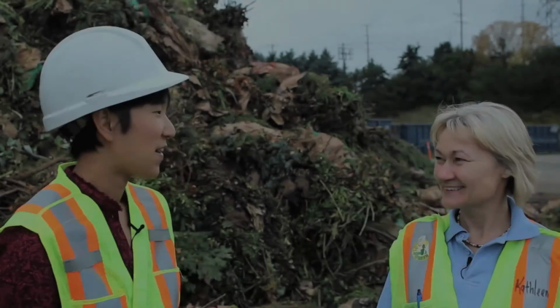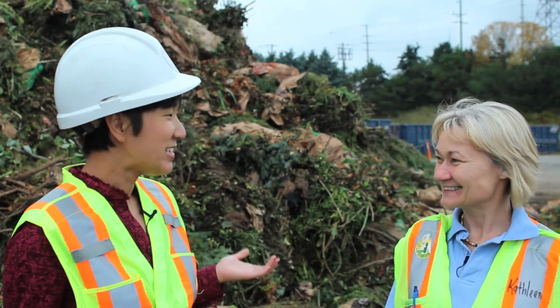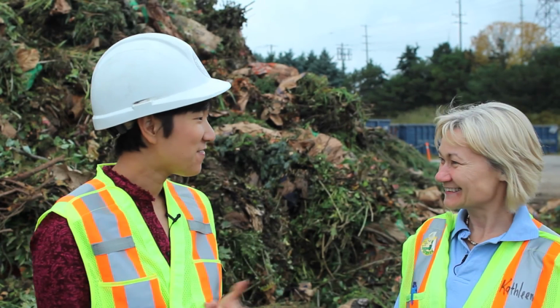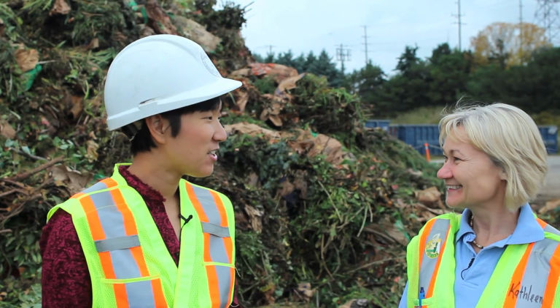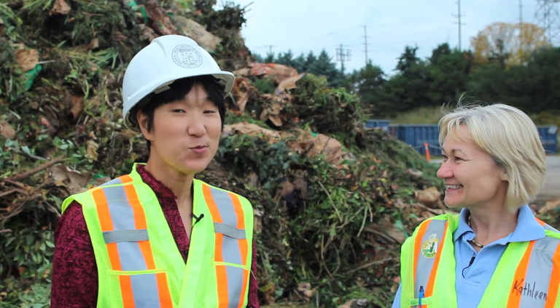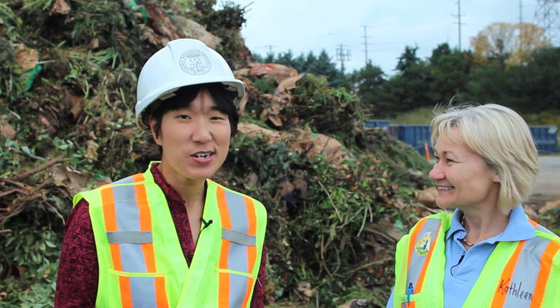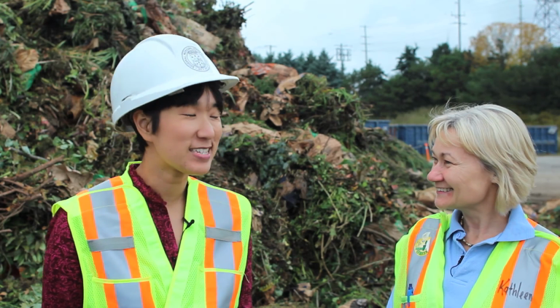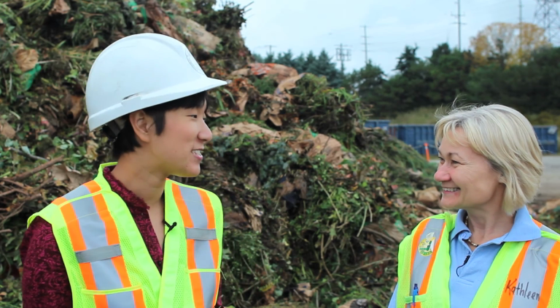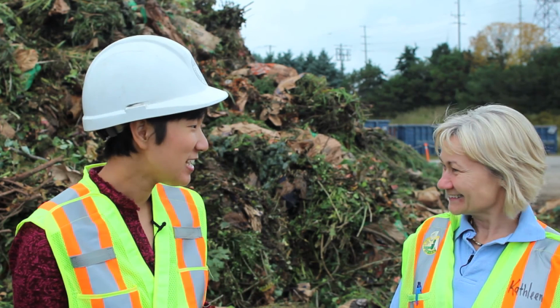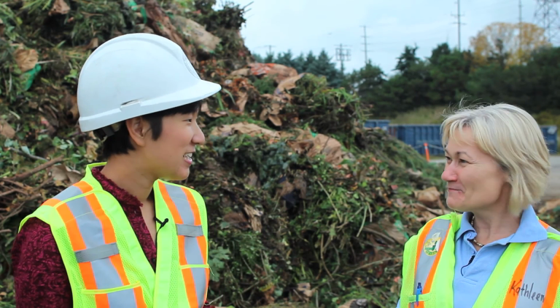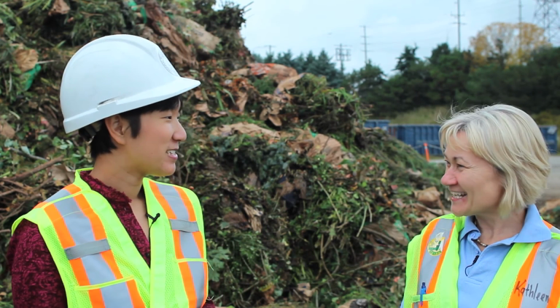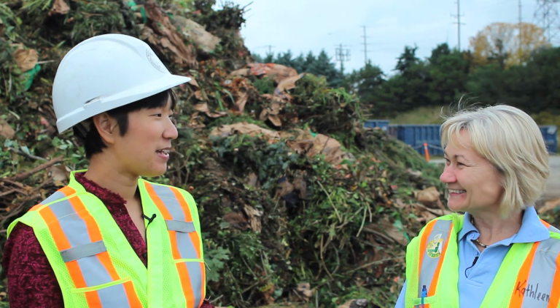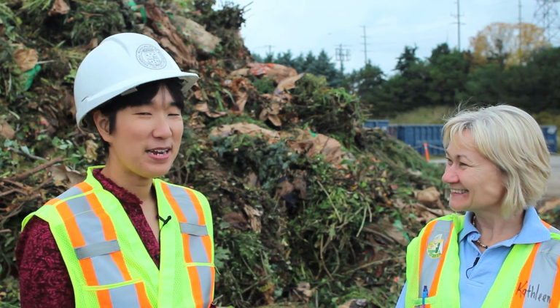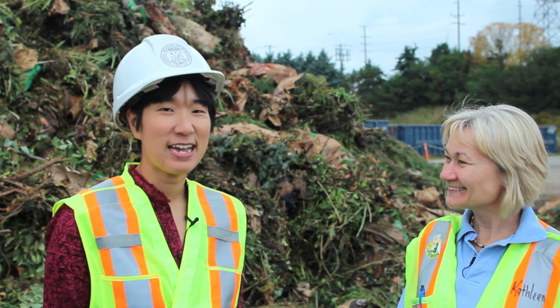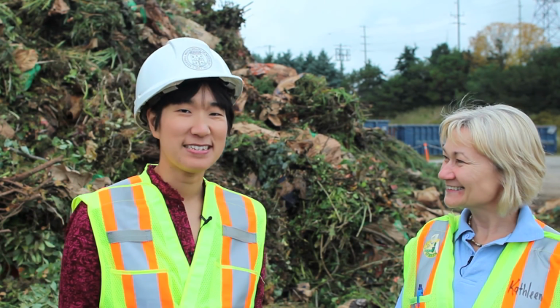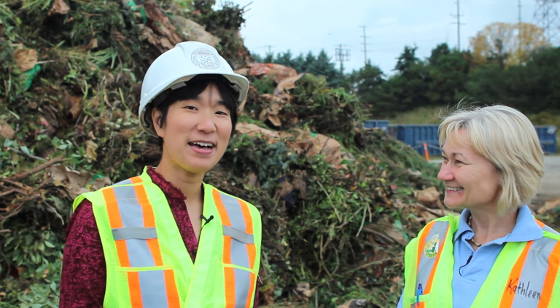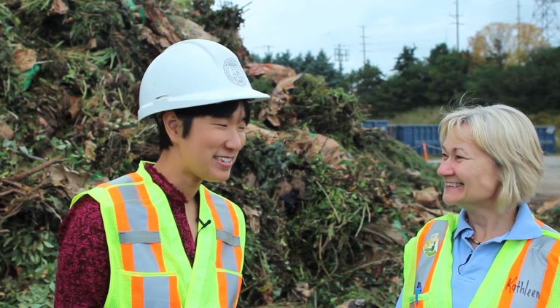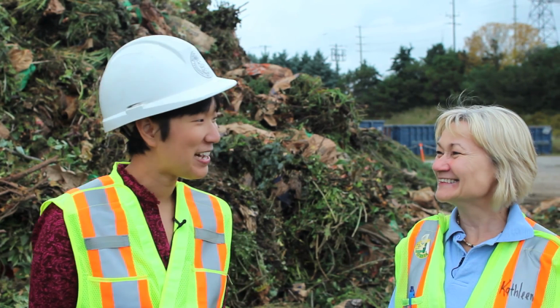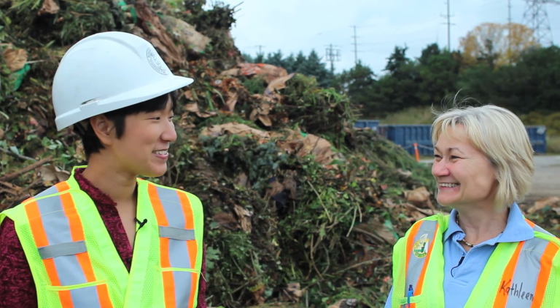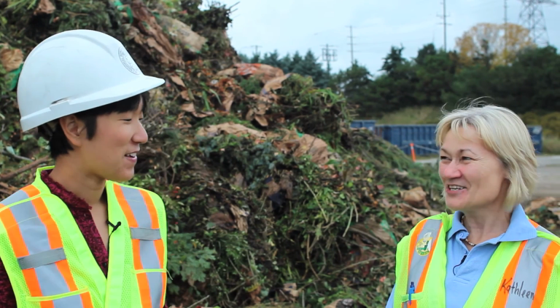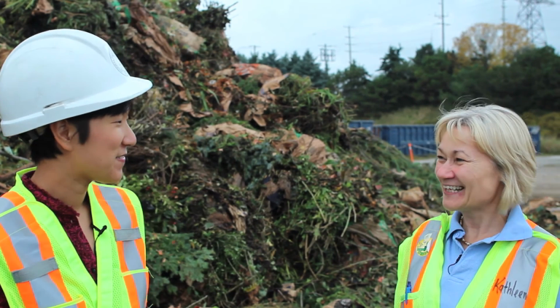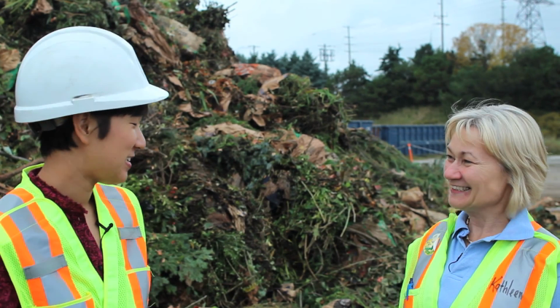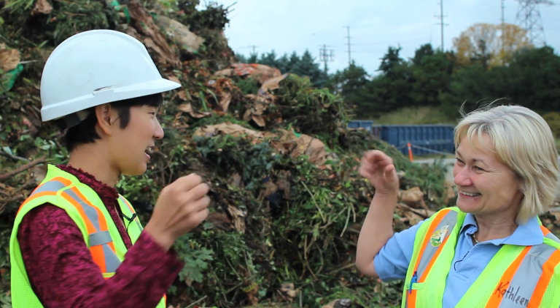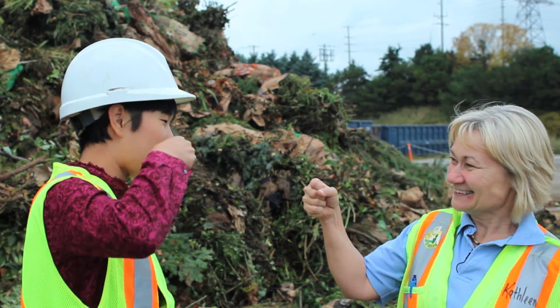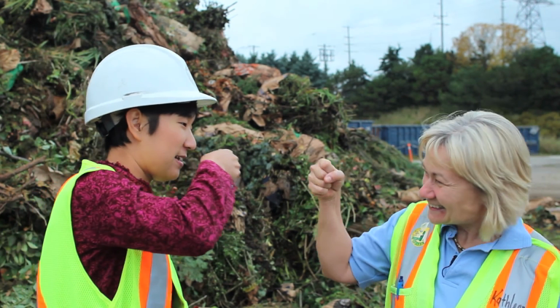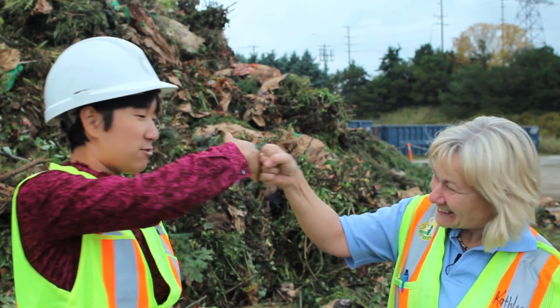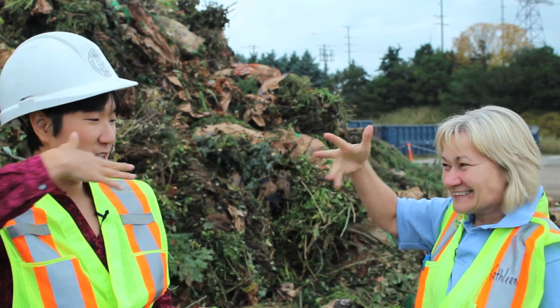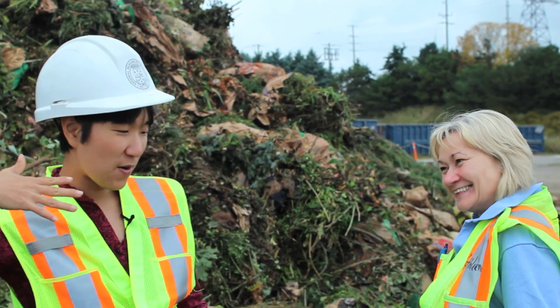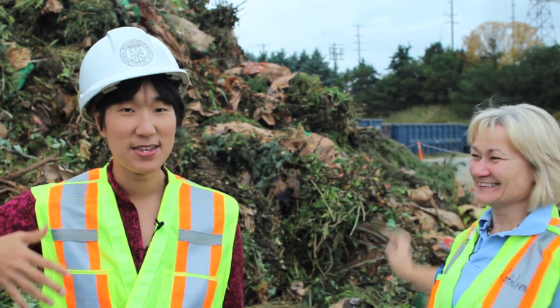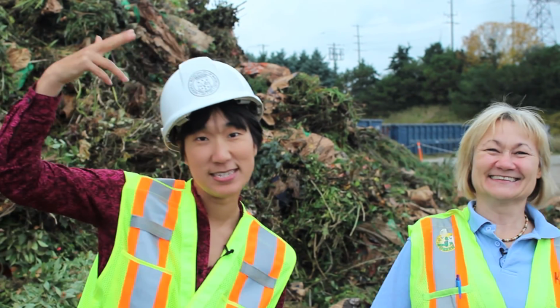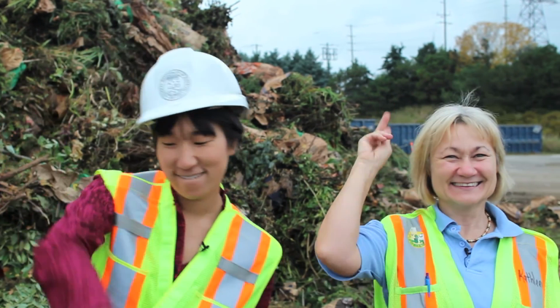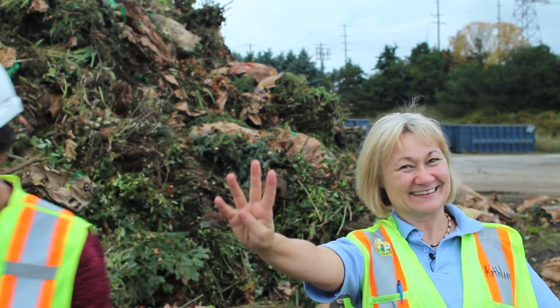Thanks Kathleen for giving us the super tour of the recycling facility. My pleasure, Janet — there's been many sights, smells, and sounds. All right, see you next time. Pound it. Recycling, compost — peace out.